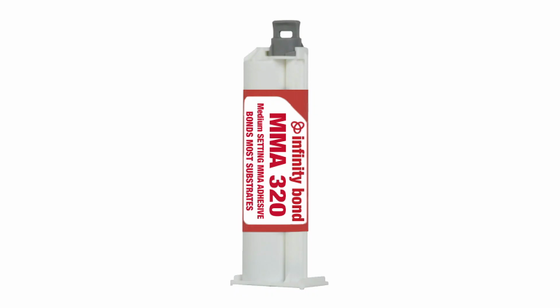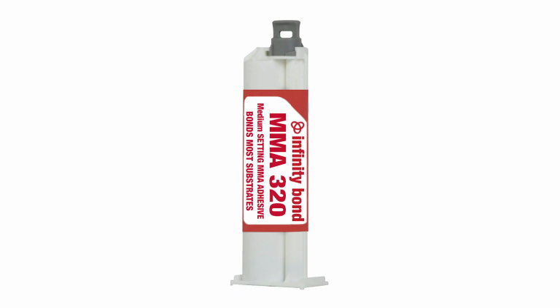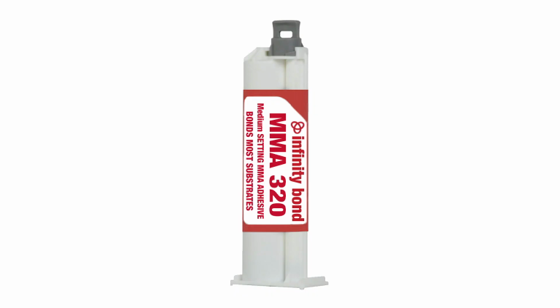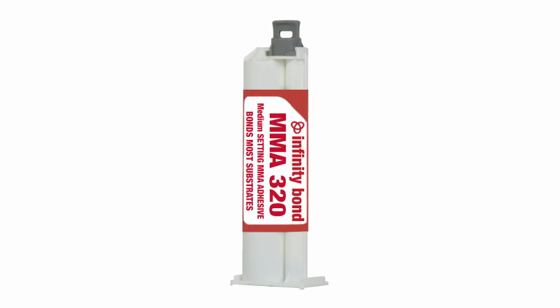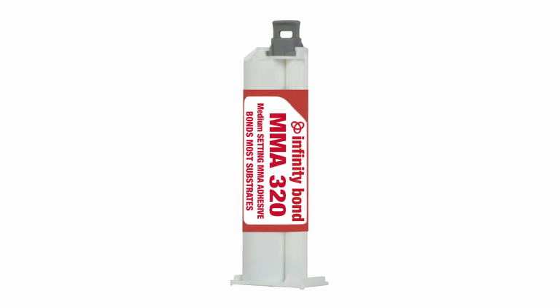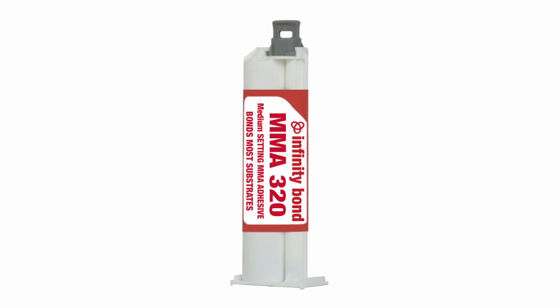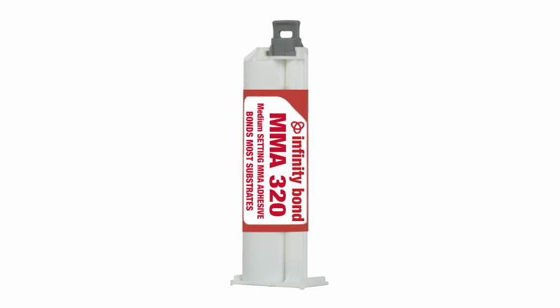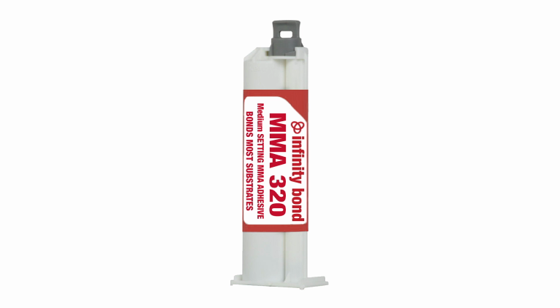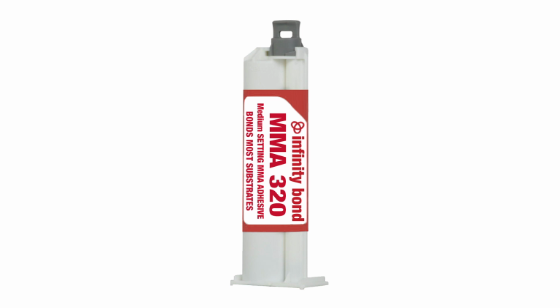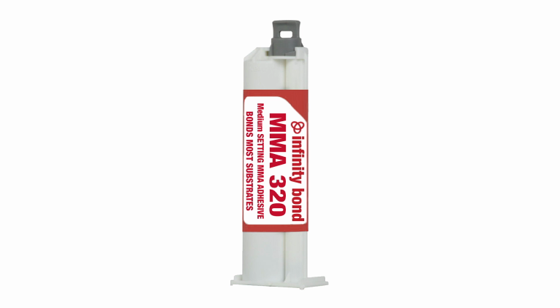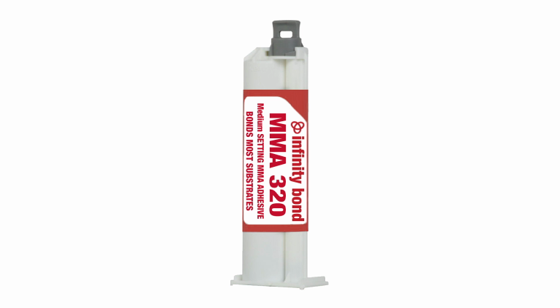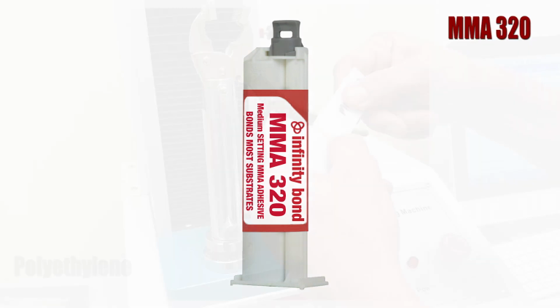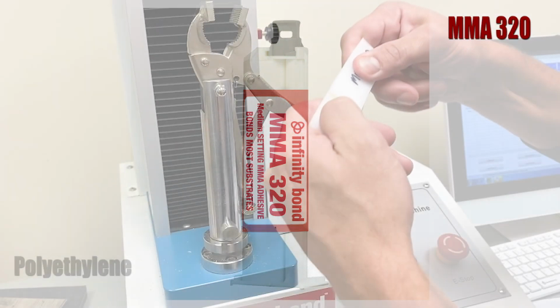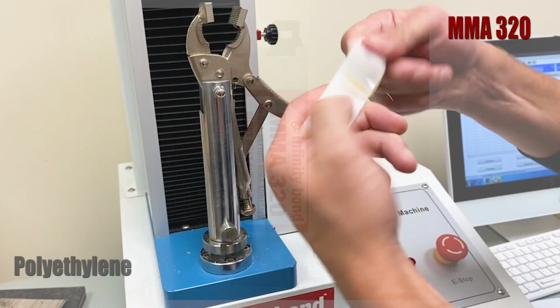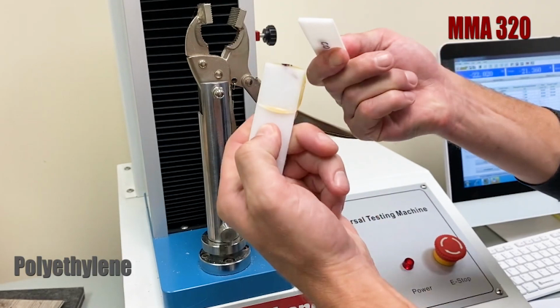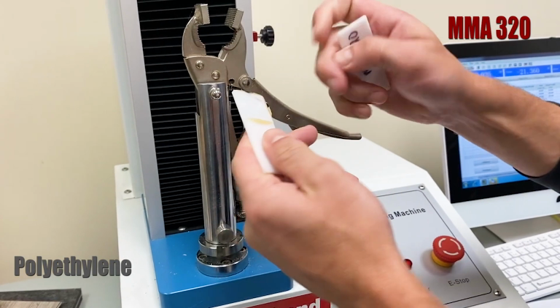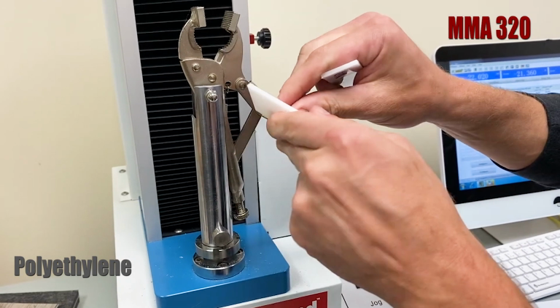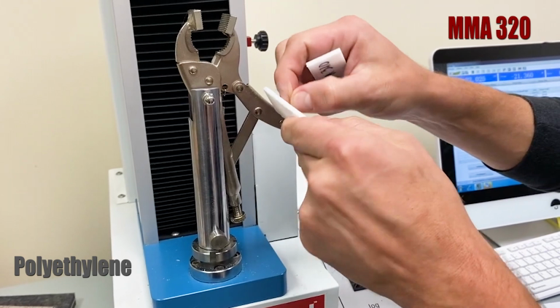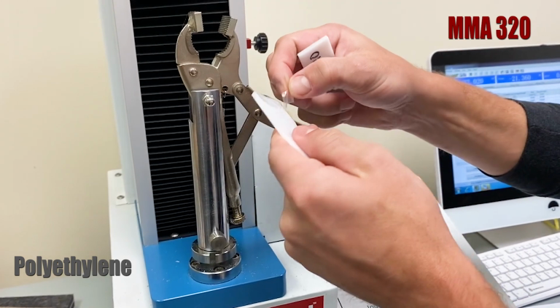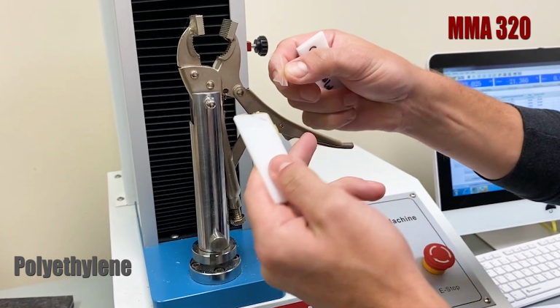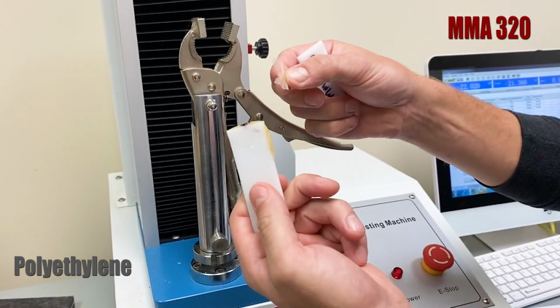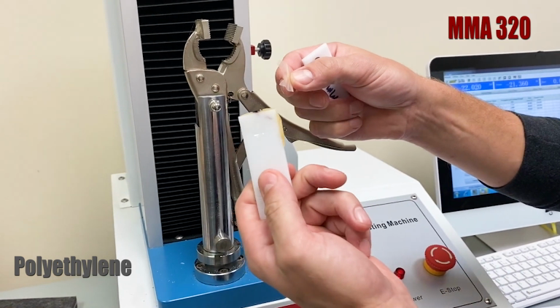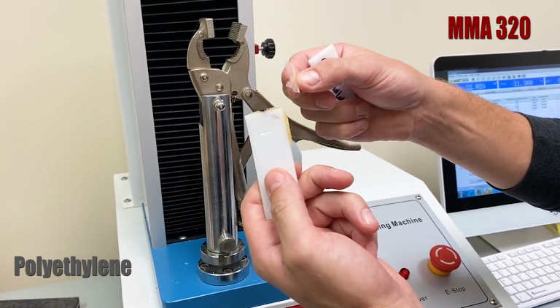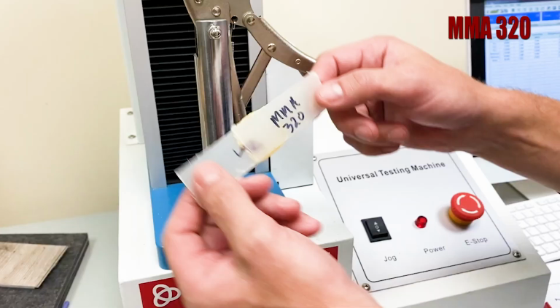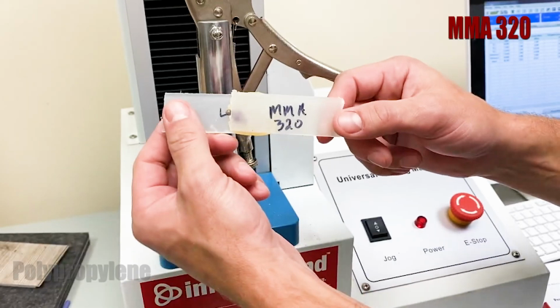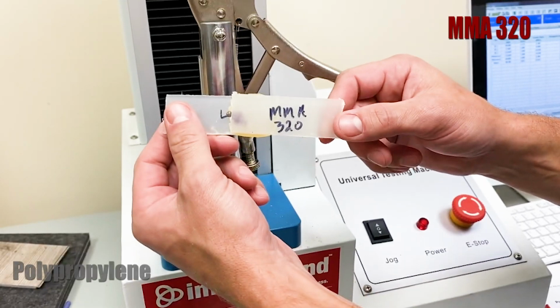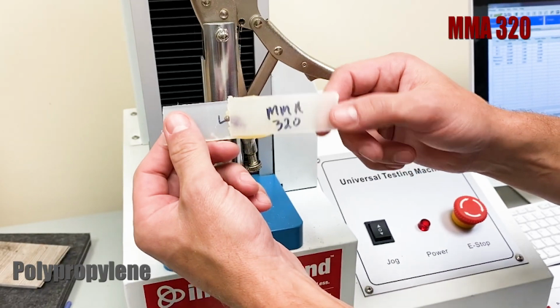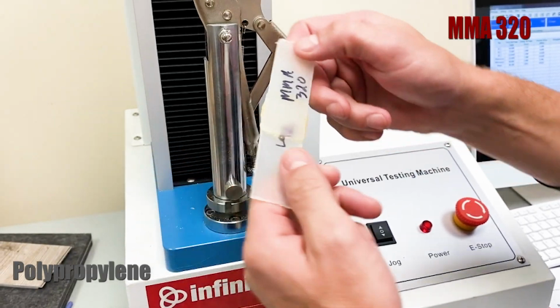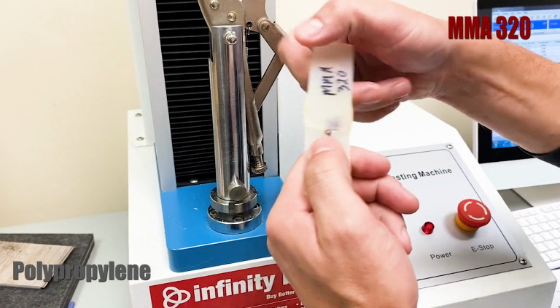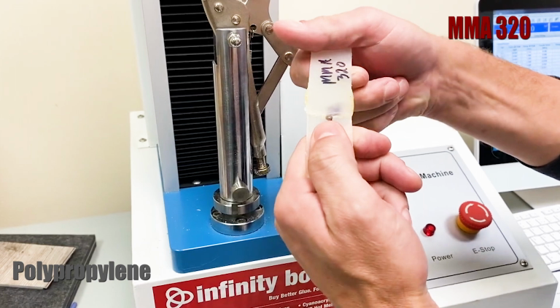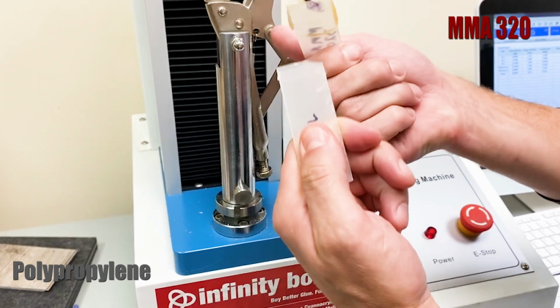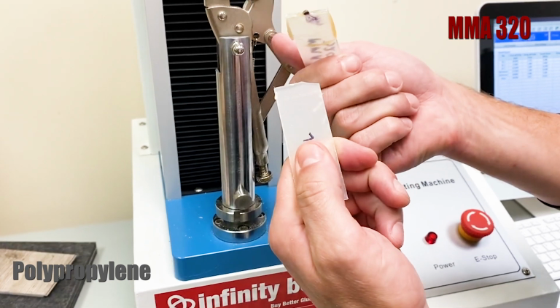MMA 320 is one of our strongest structural adhesives. It bonds metal, fiberglass, and other difficult plastics with ease. However, when we test its strength bonding polyethylene and polypropylene, the bond is so weak it can be pulled apart by hand.